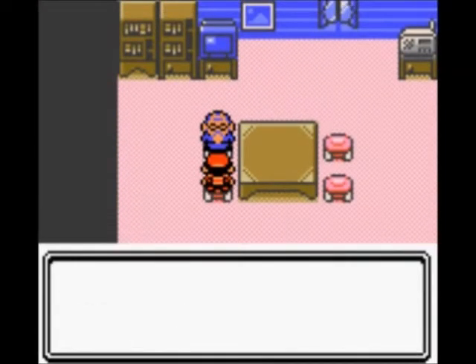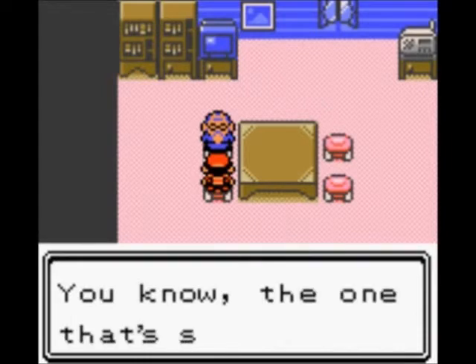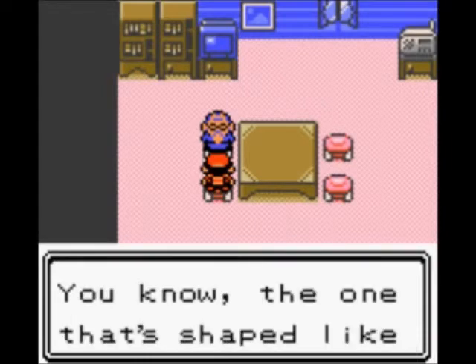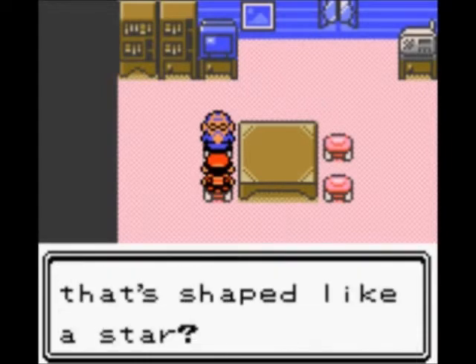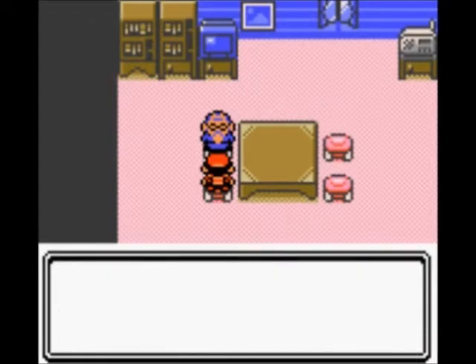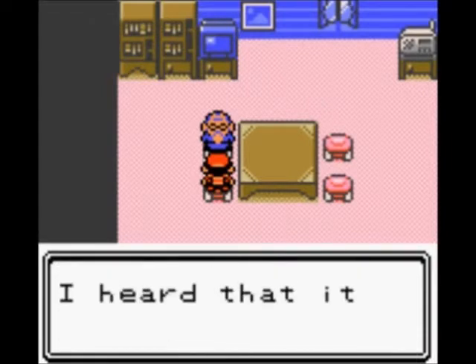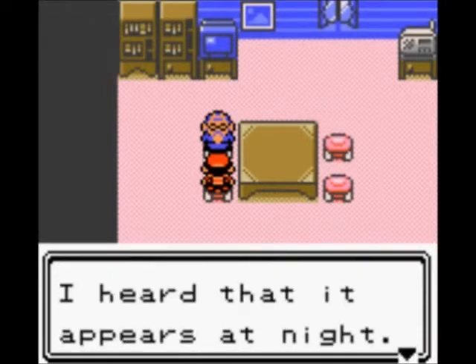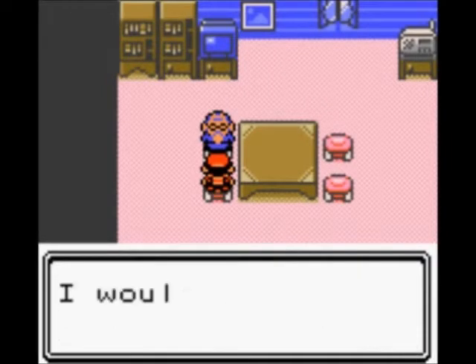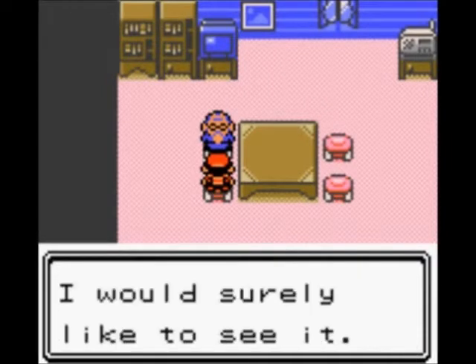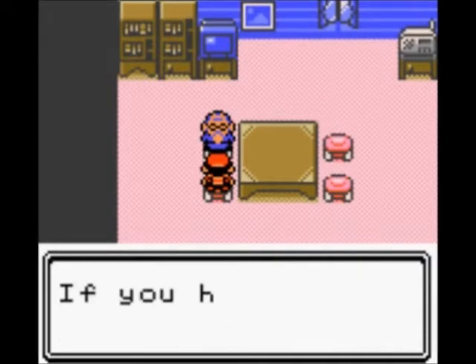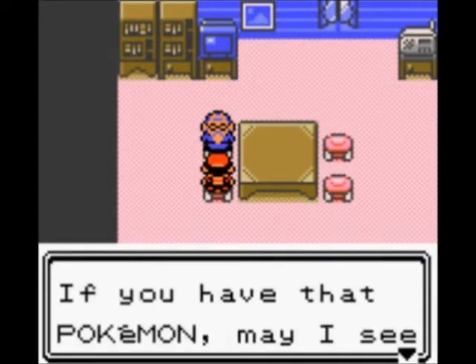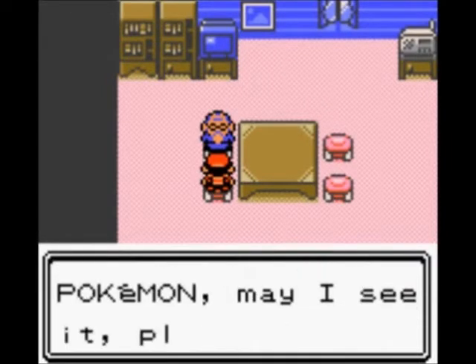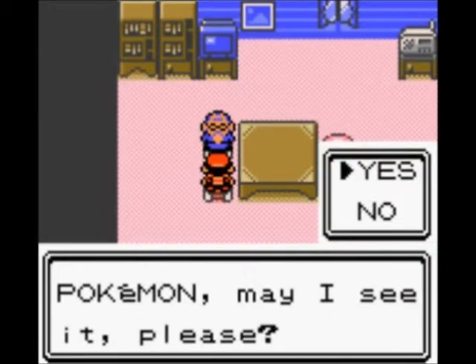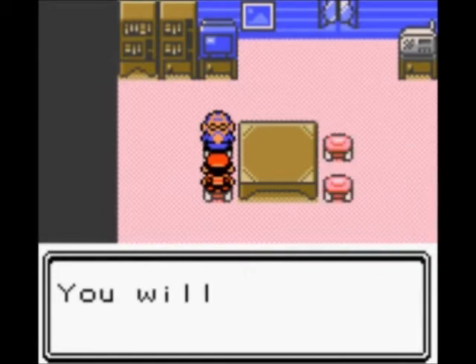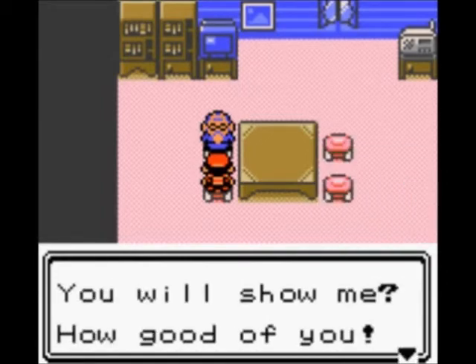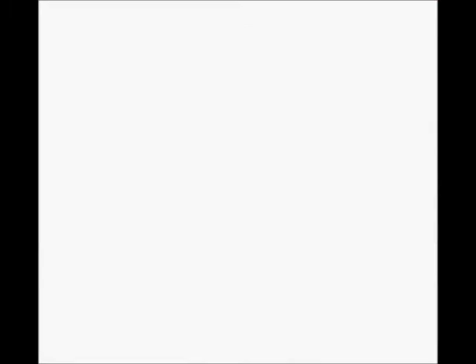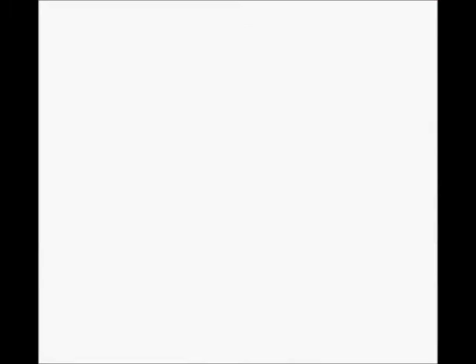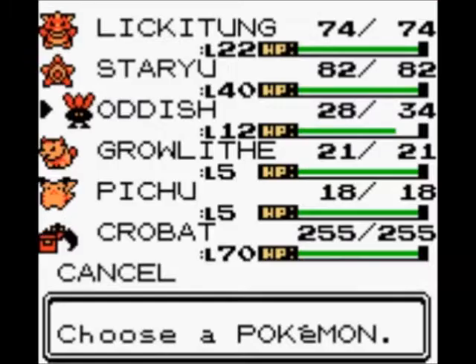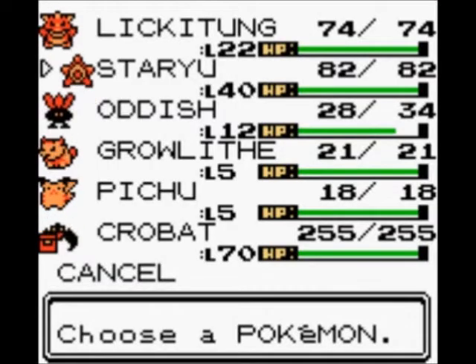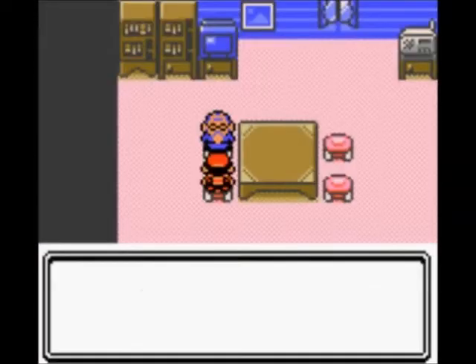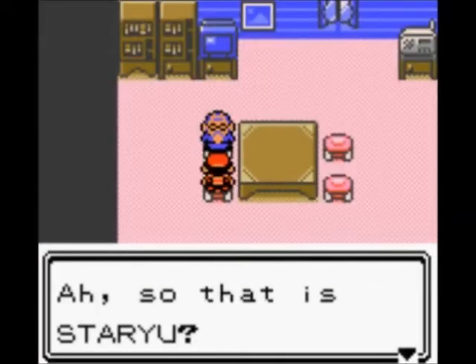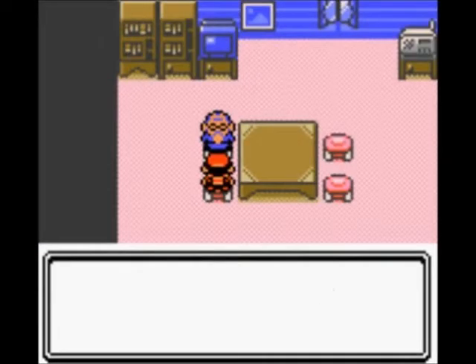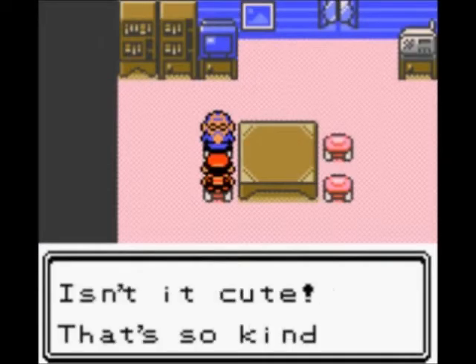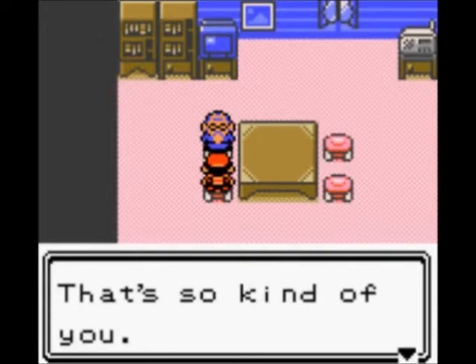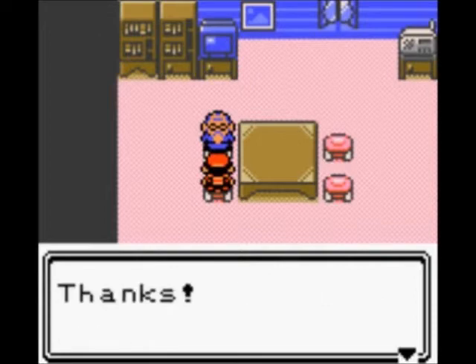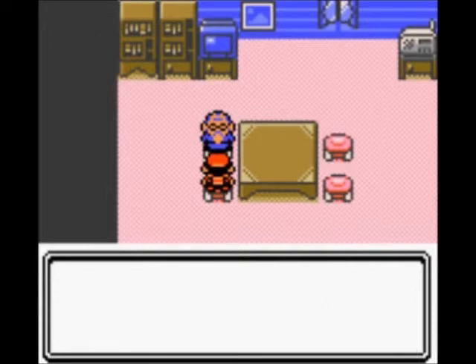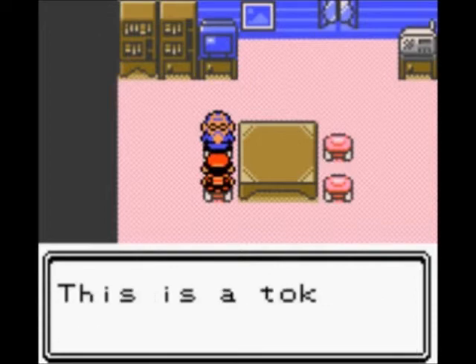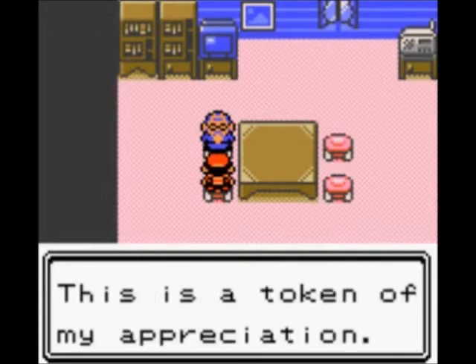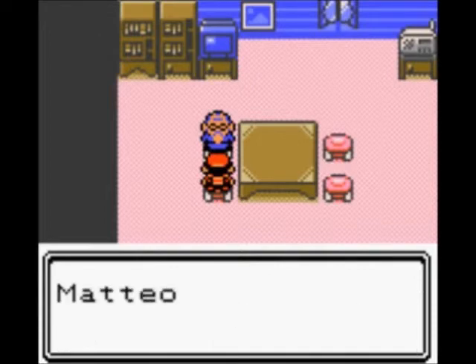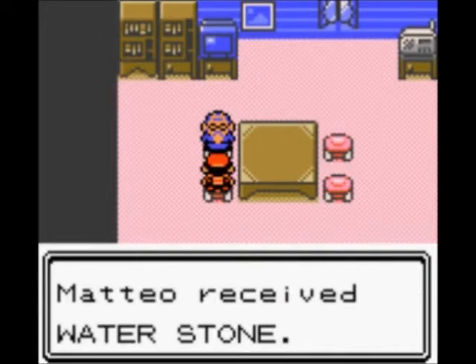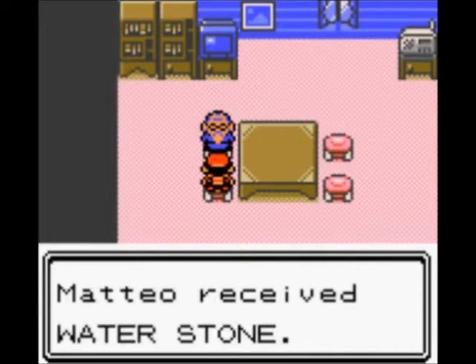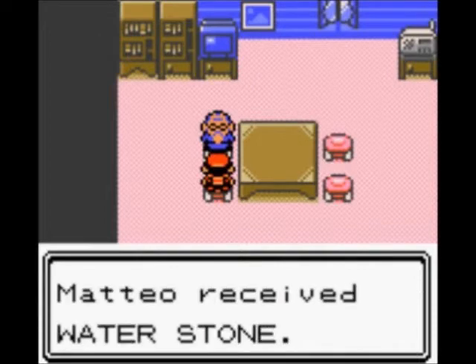A sea Pokemon with a red sphere shaped like a star — he's talking about Staryu there. You may notice that I already have all the Pokemon that you need in my party, plus Crobat for flying. So for that, he will give you a Water Stone.